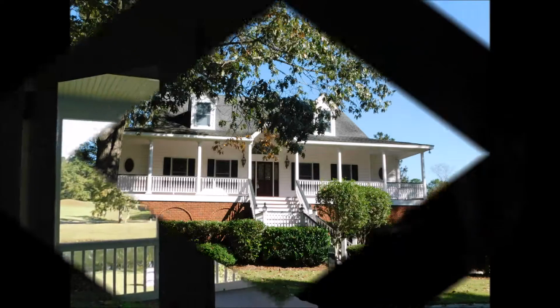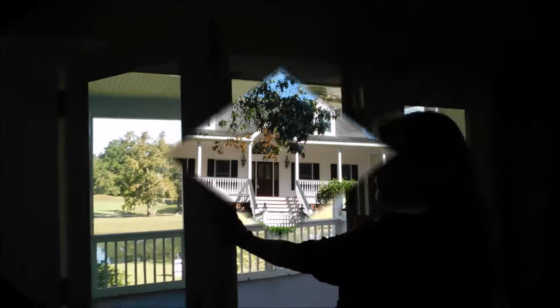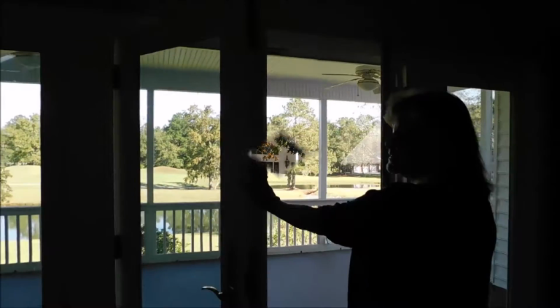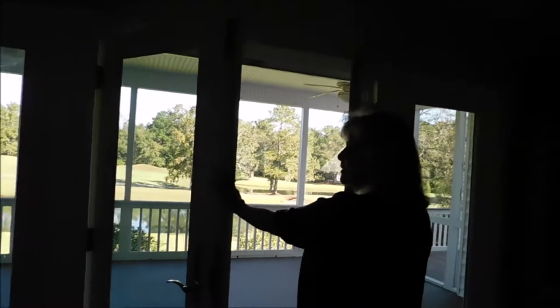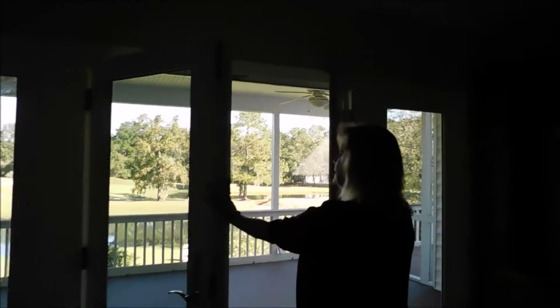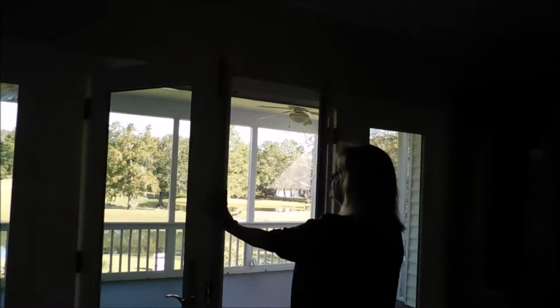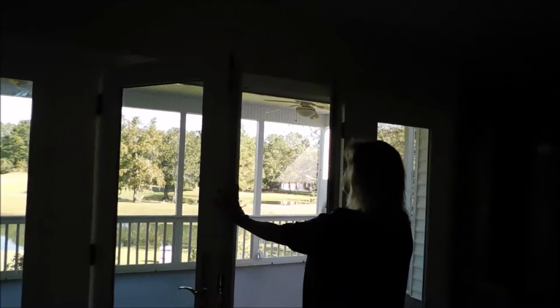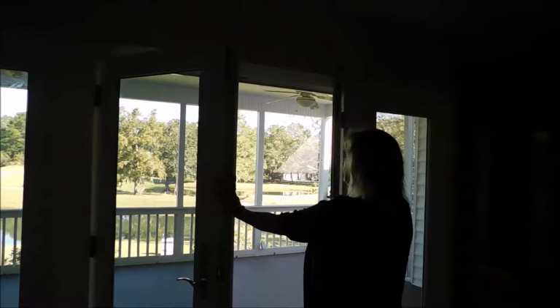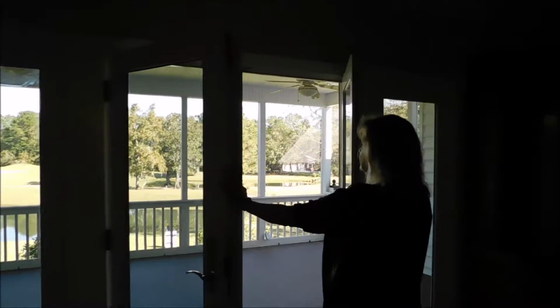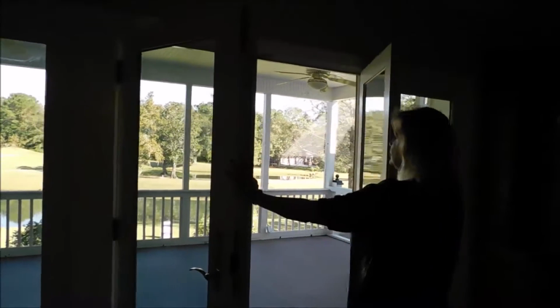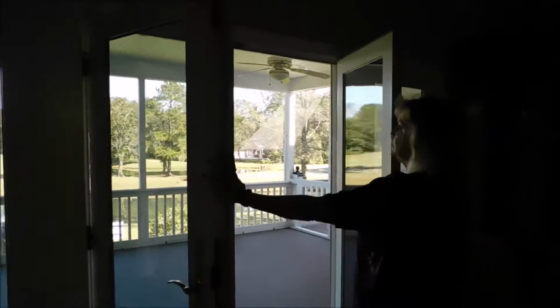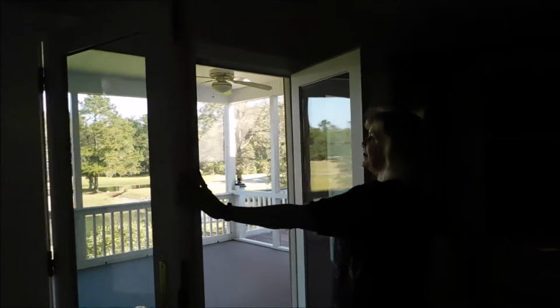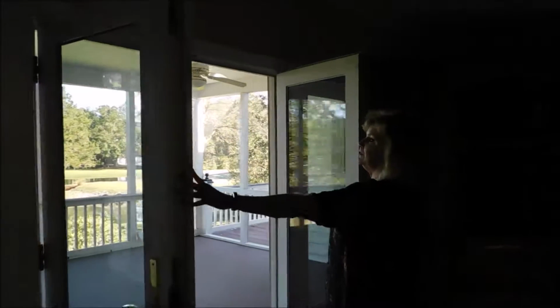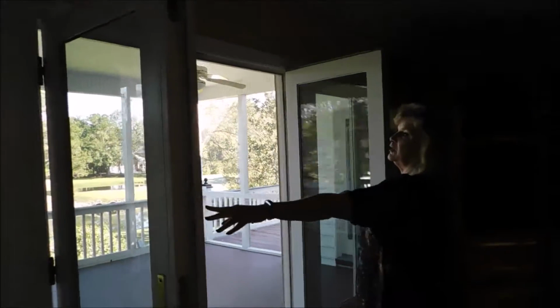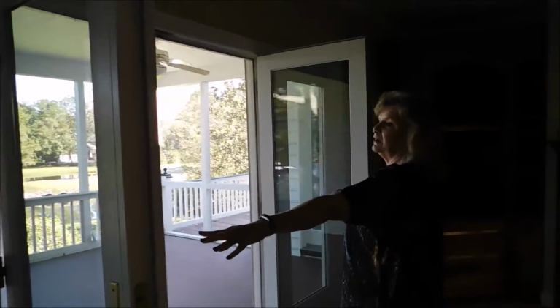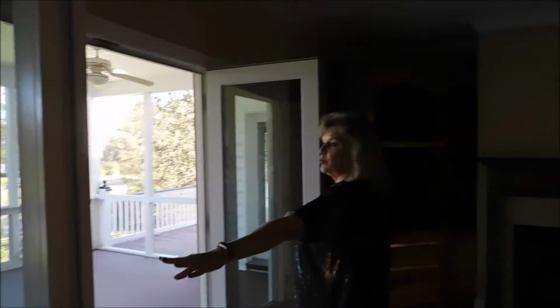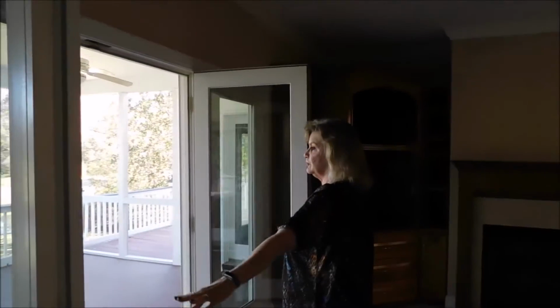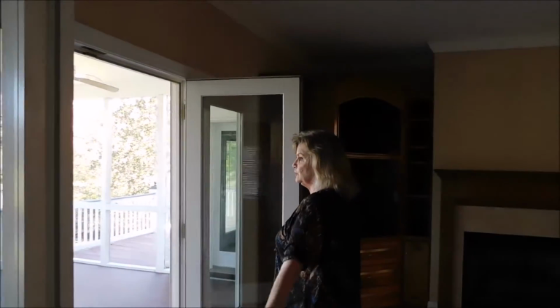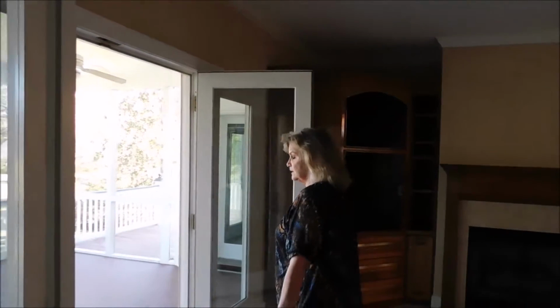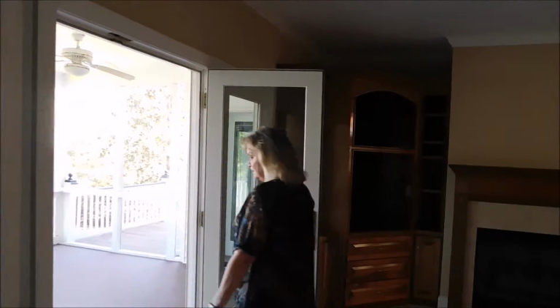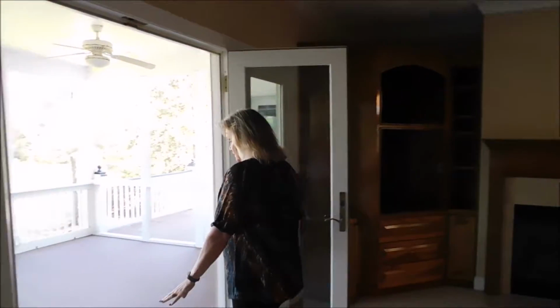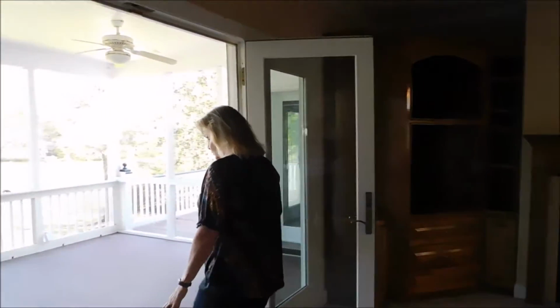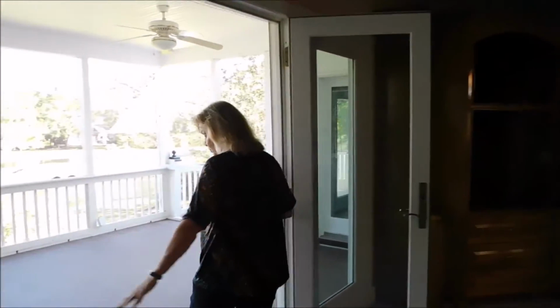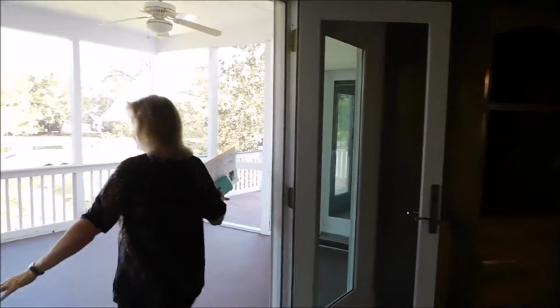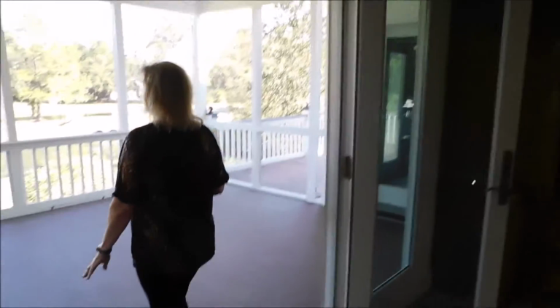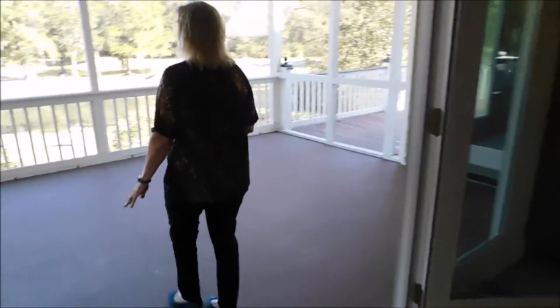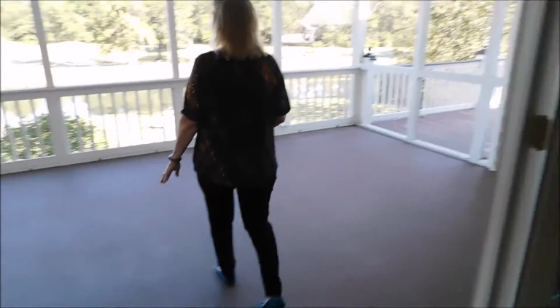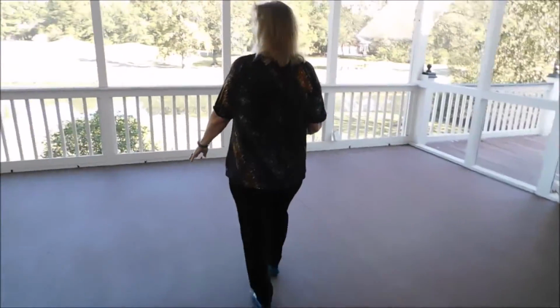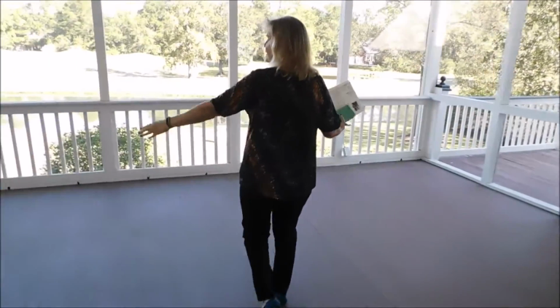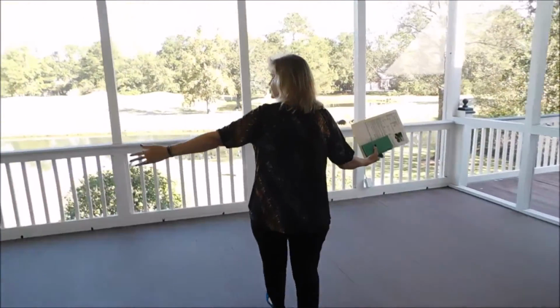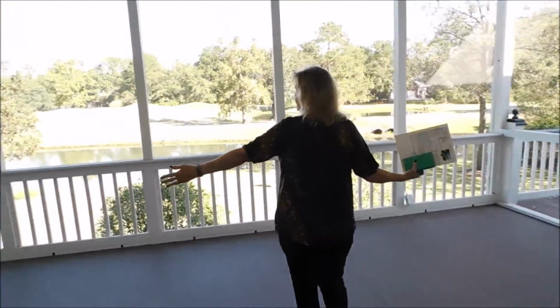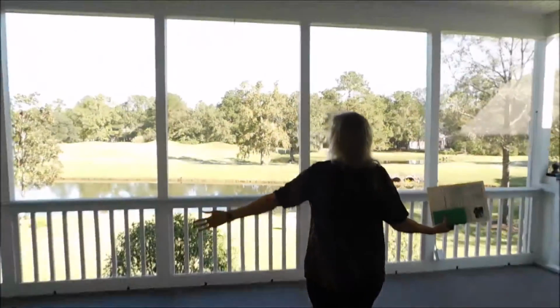I'm going to start with the best thing about this house — come through to the main living area and open the French doors to this green porch, and this is what you have.